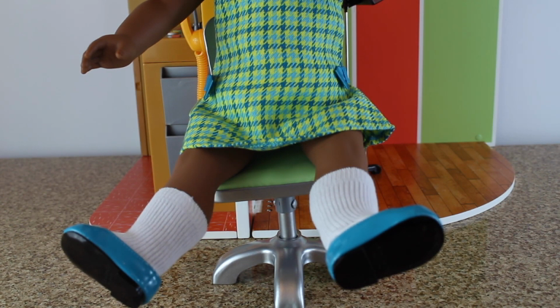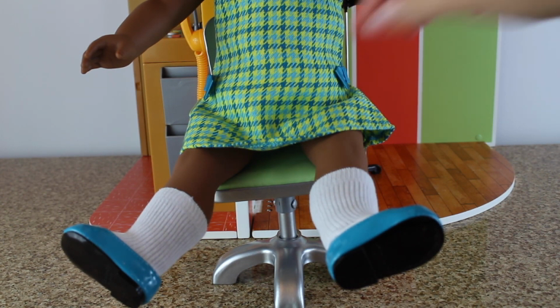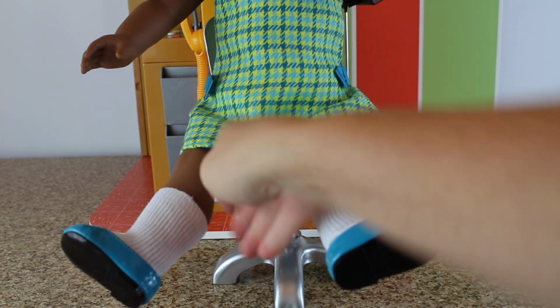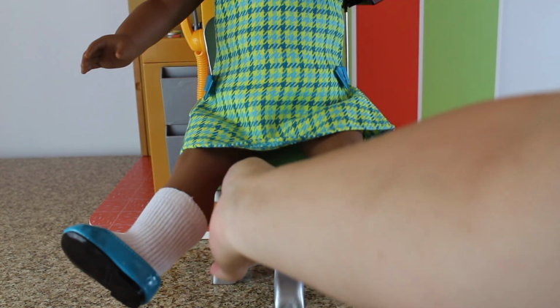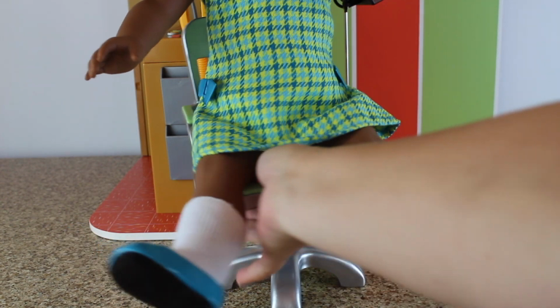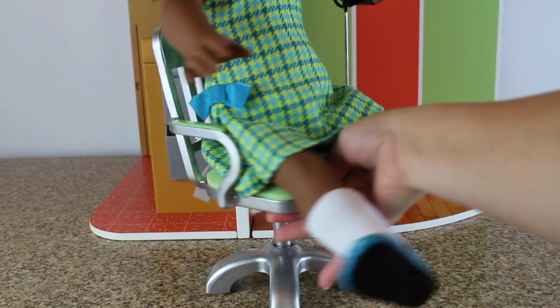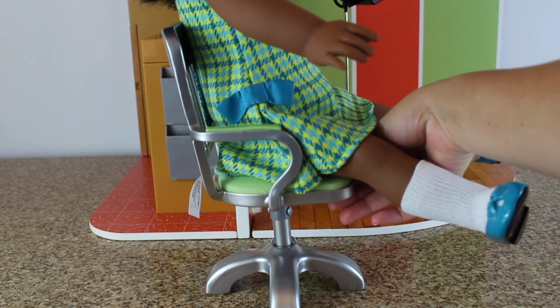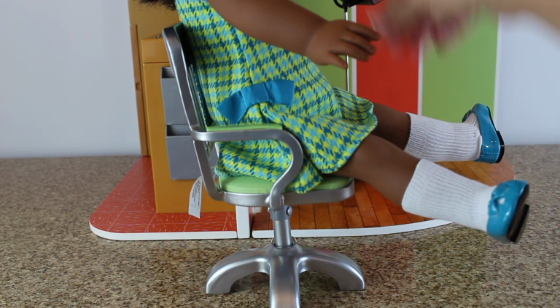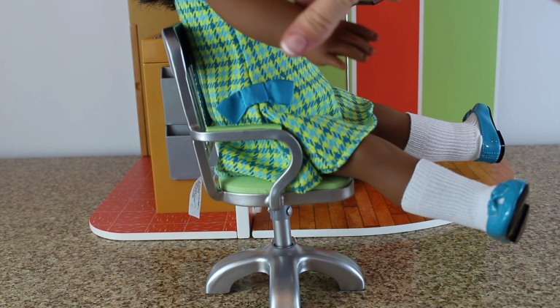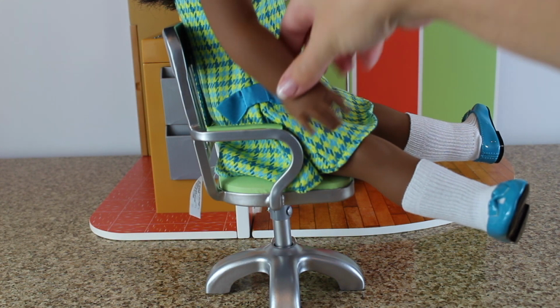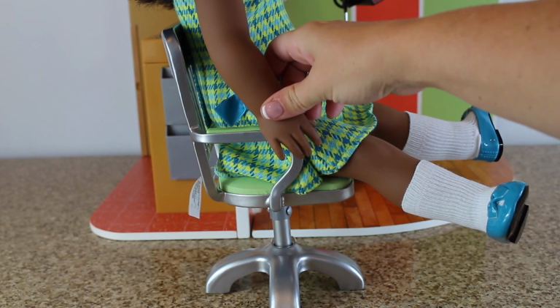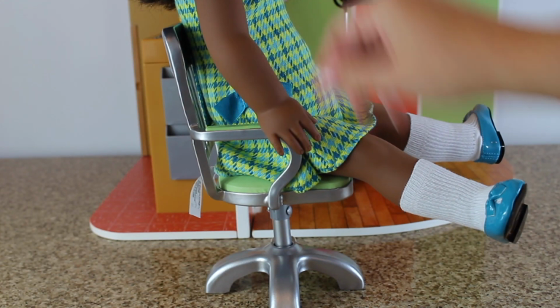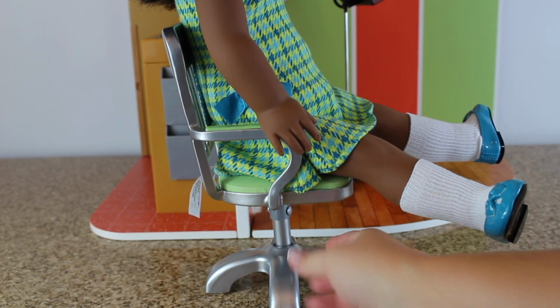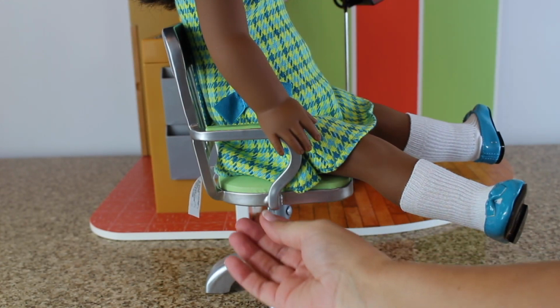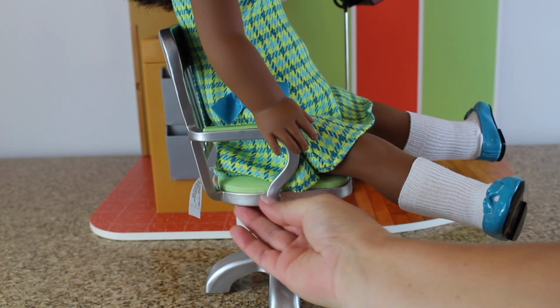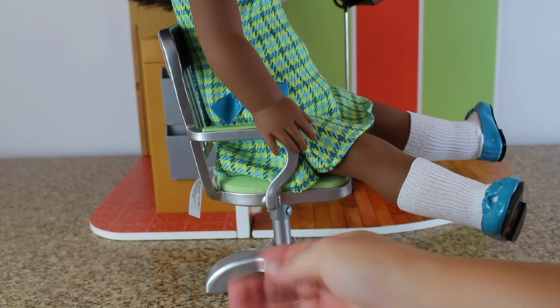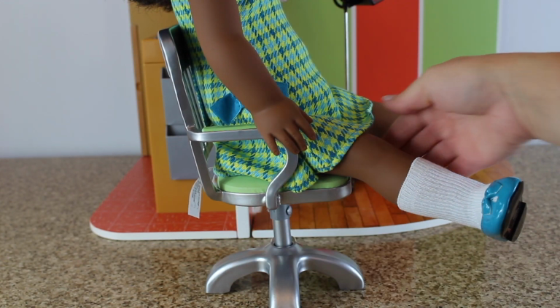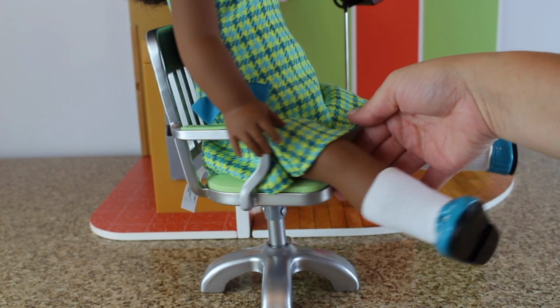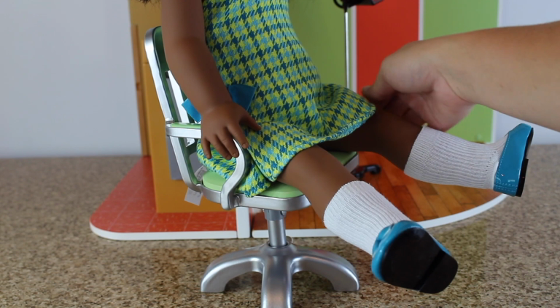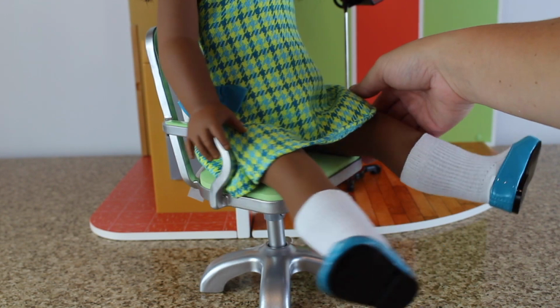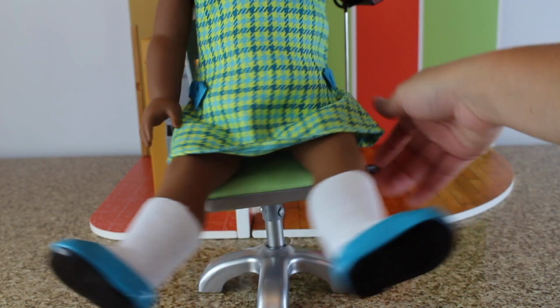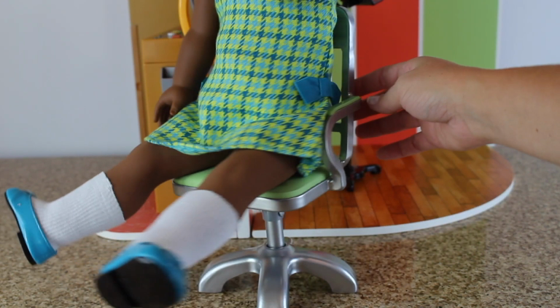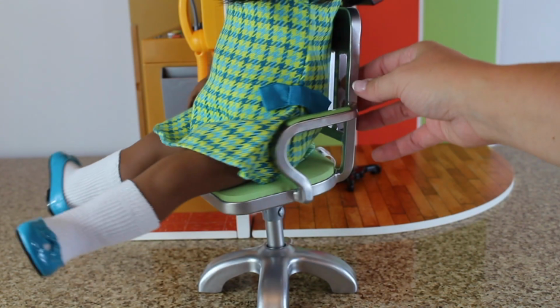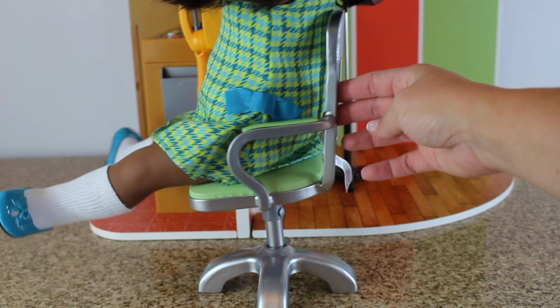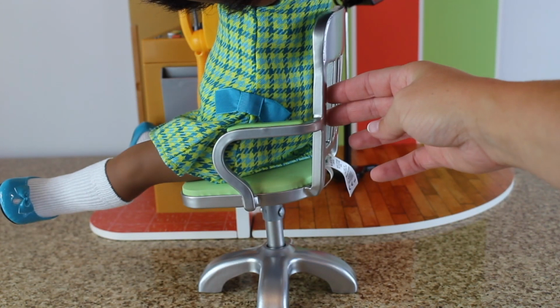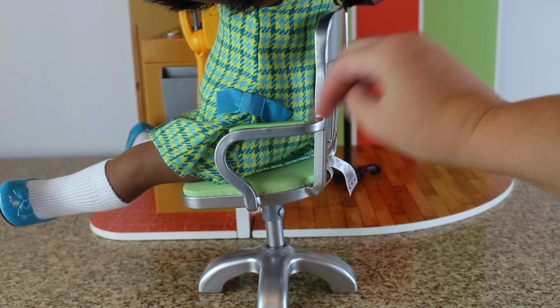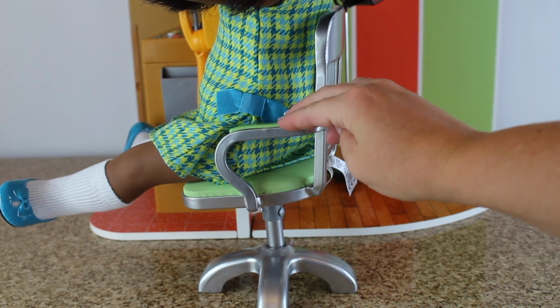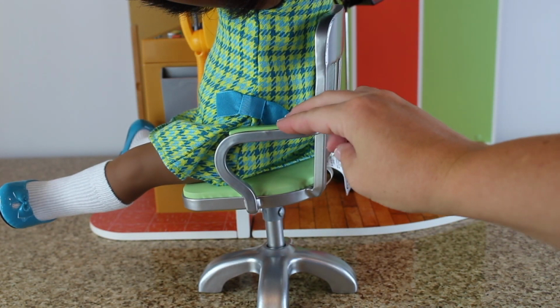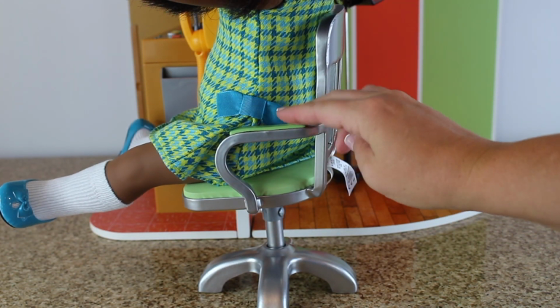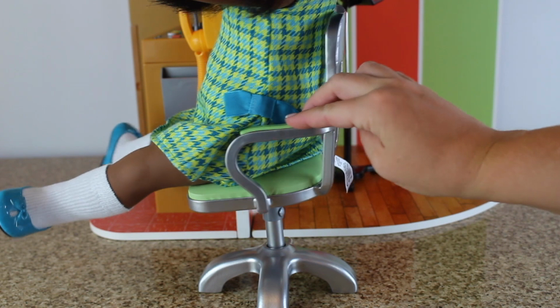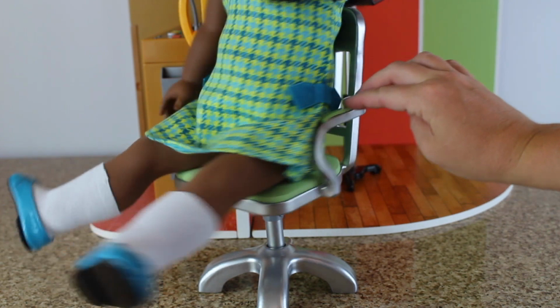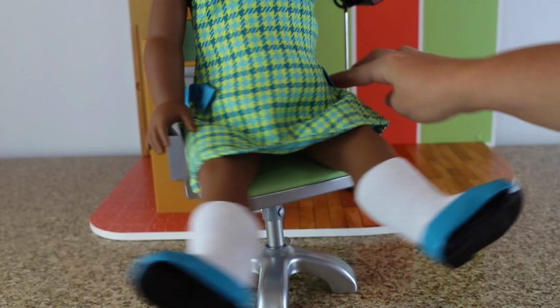The doll does fit in it — as well as an American Girl doll can sit down in a chair. This is what Melody looks like when she's sitting in it. She can put her hands off to the side and she can spin around. Whee!